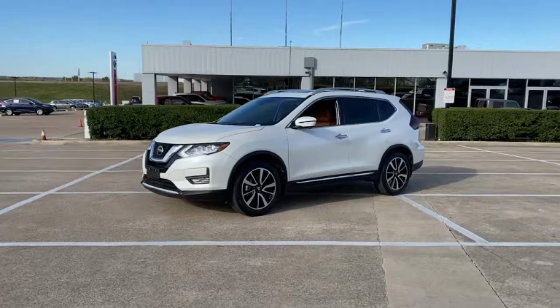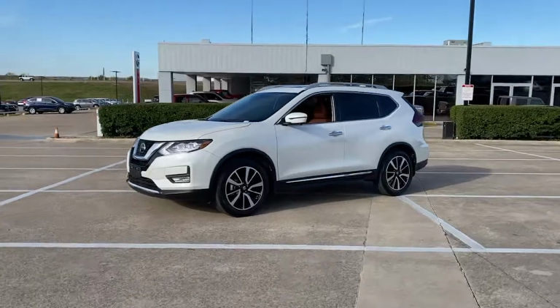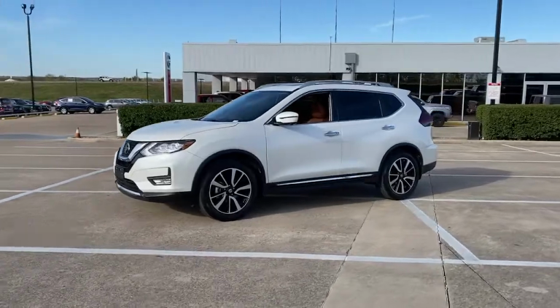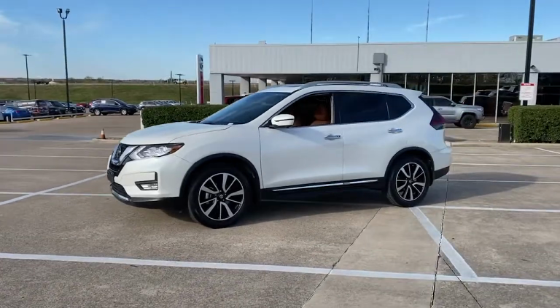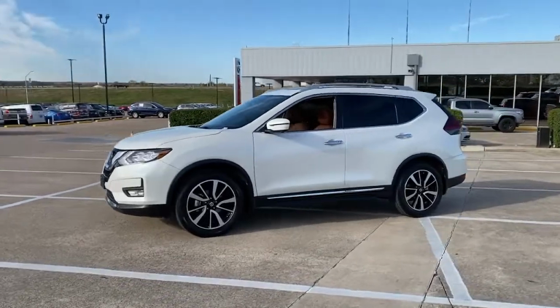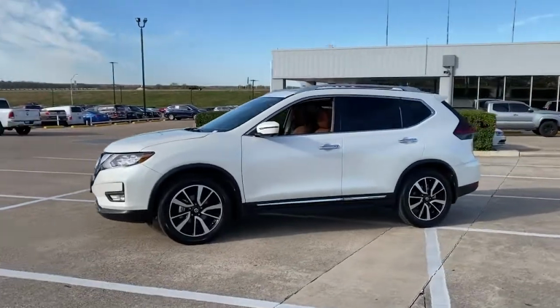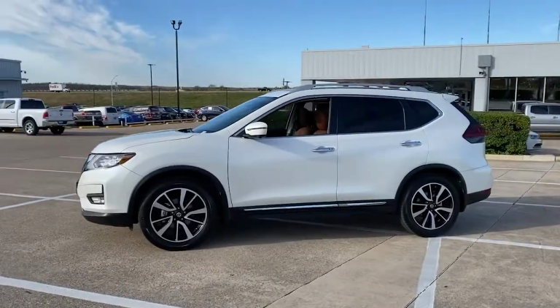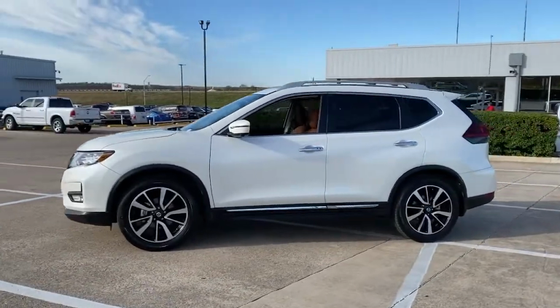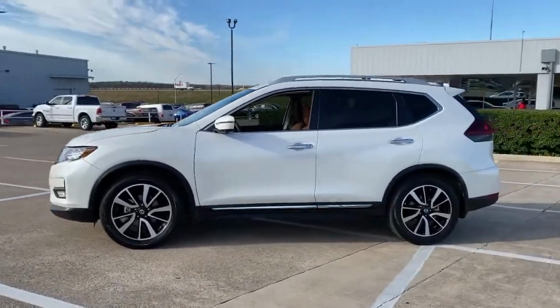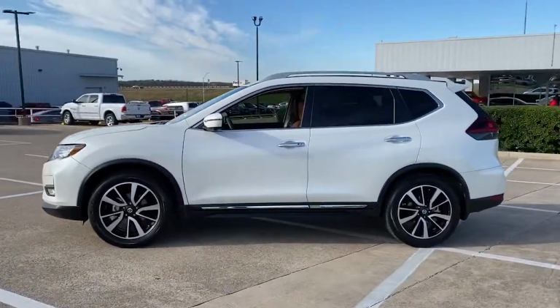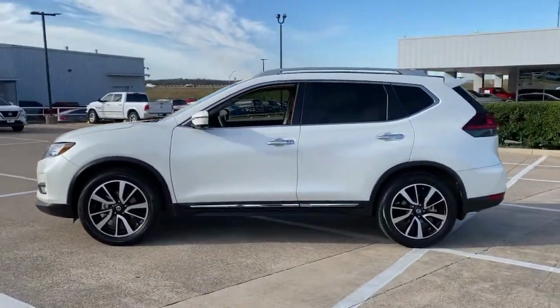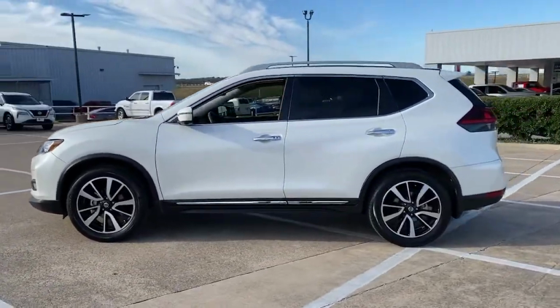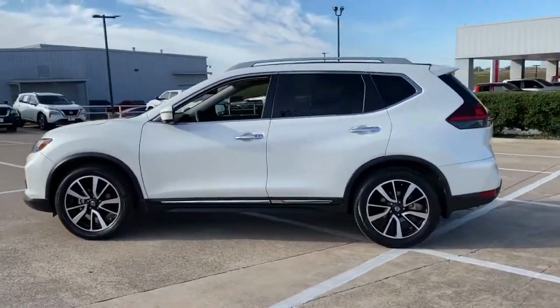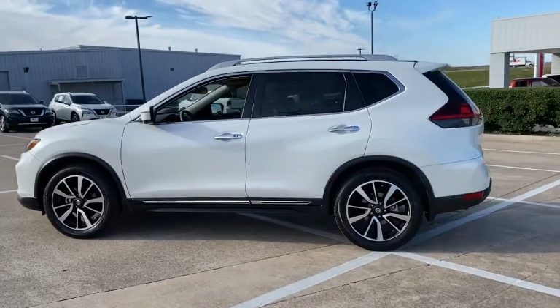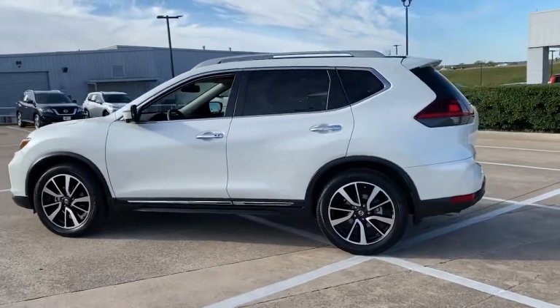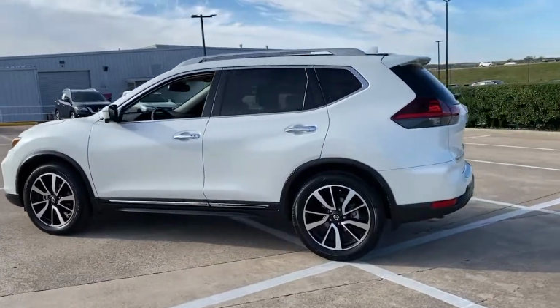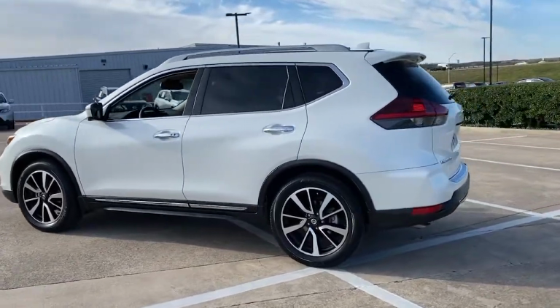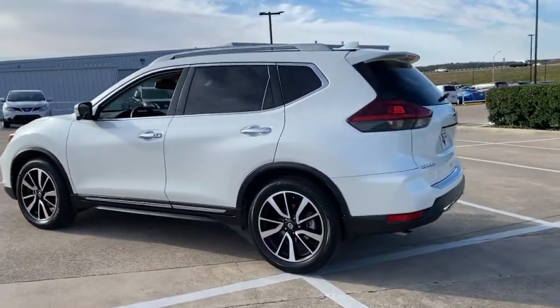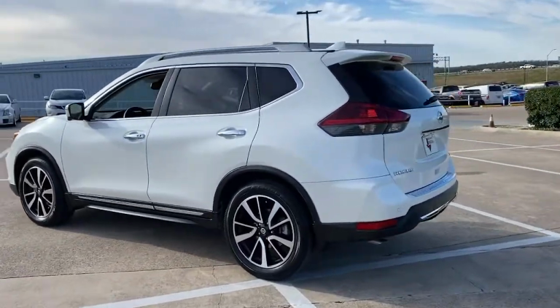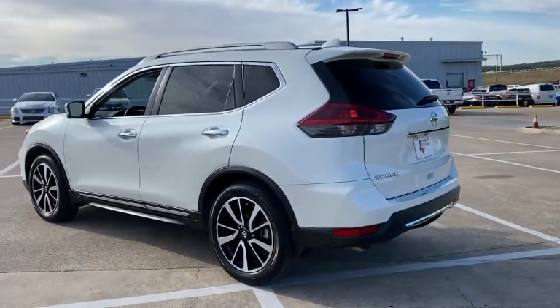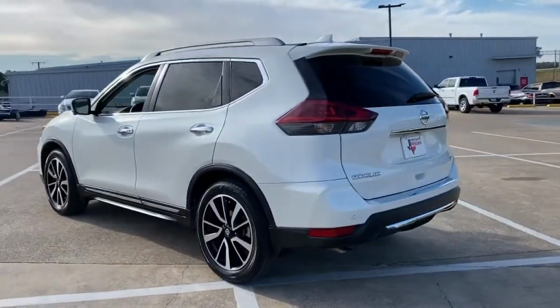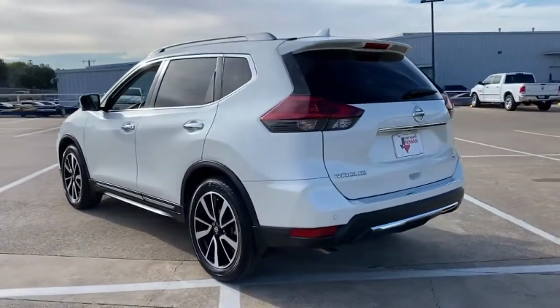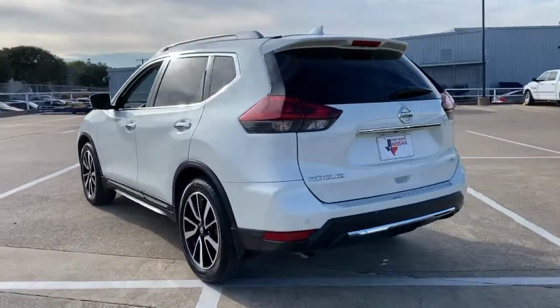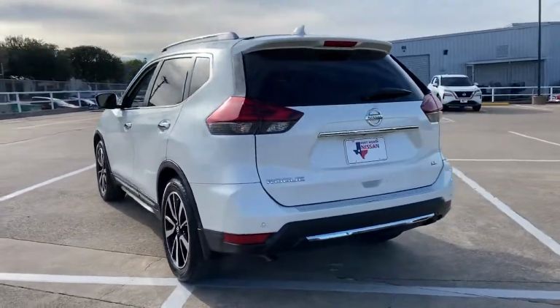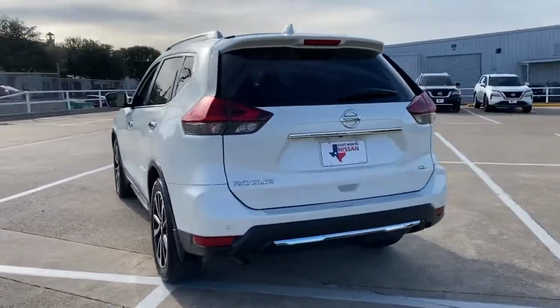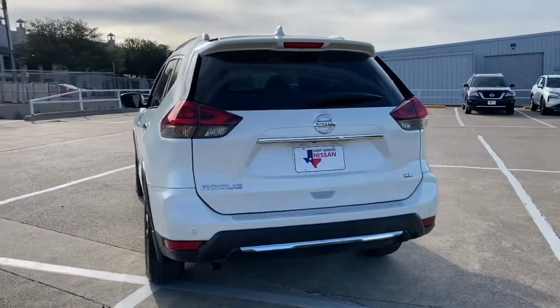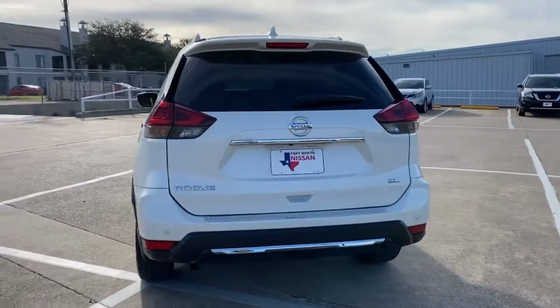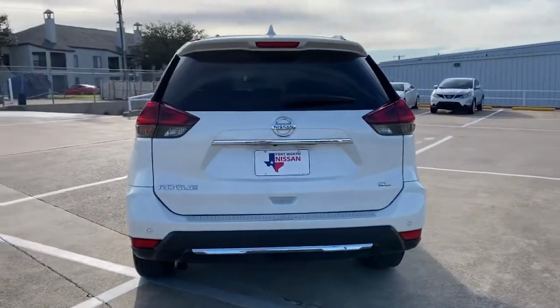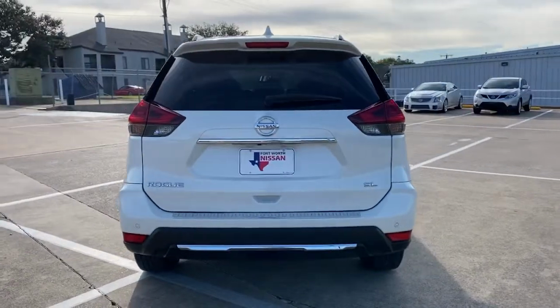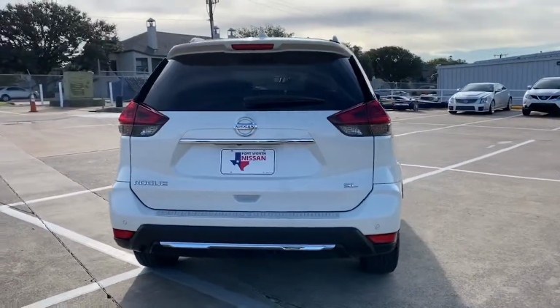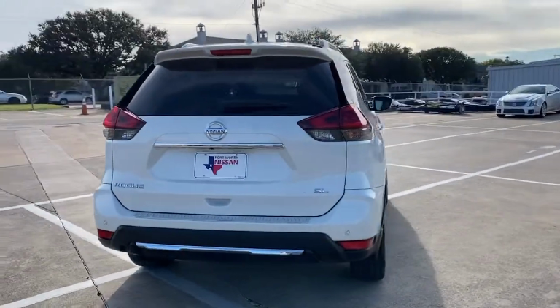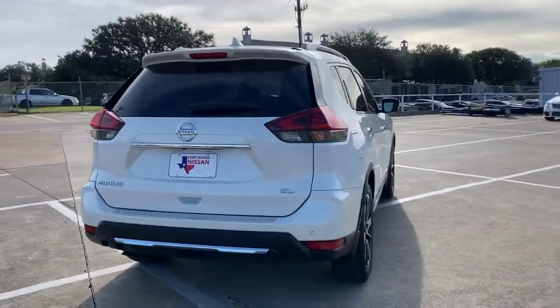Introducing the 2019 Nissan Rogue. This vehicle still has fewer than 25,000 miles on the clock, so it won't last long. This feature-rich Rogue adds confidence and convenience to everyday life.